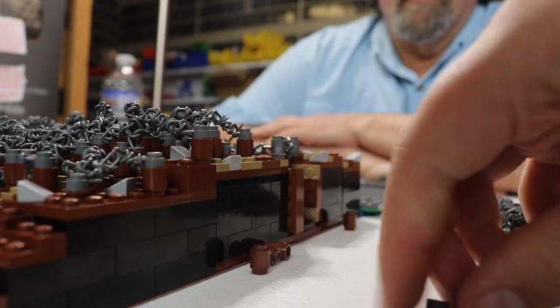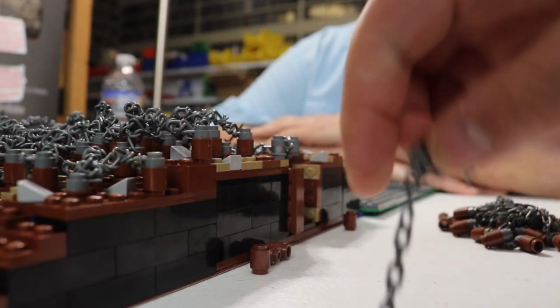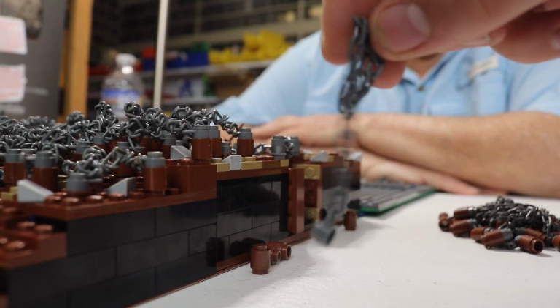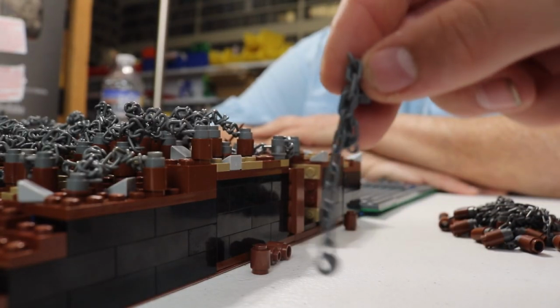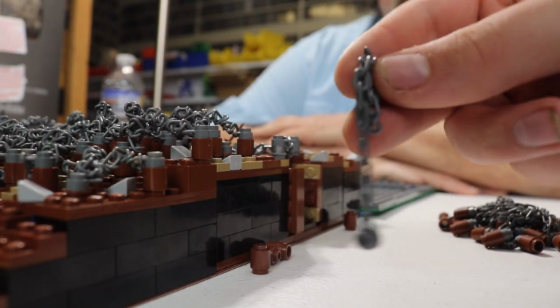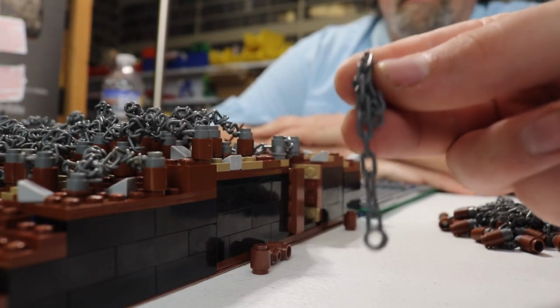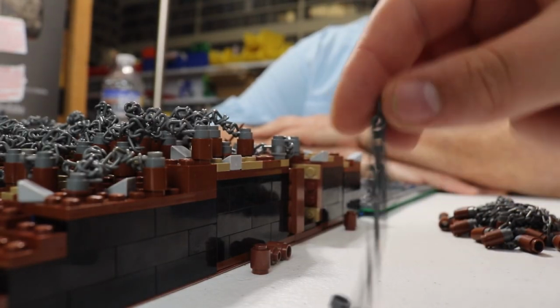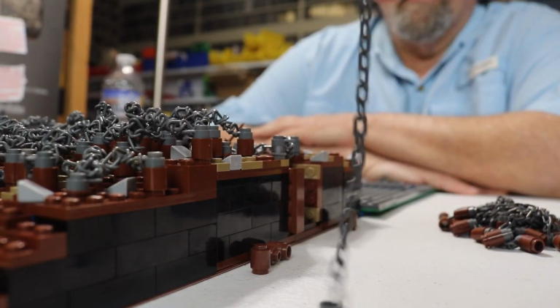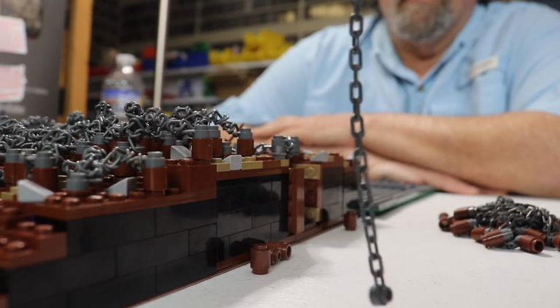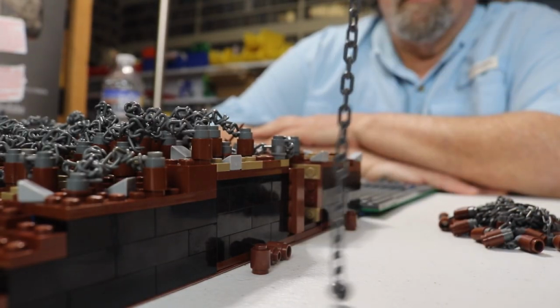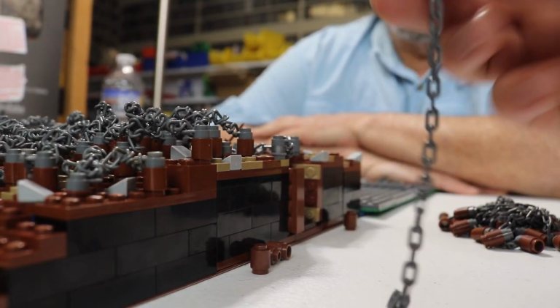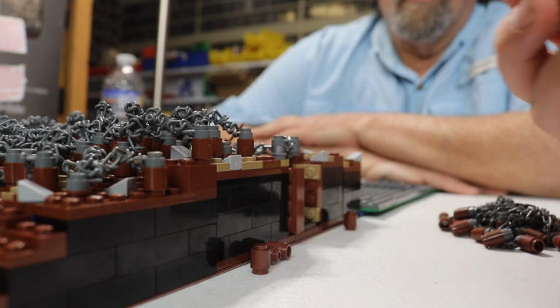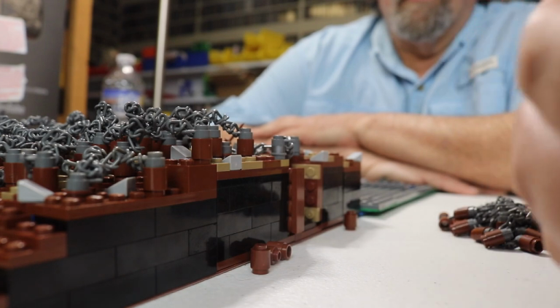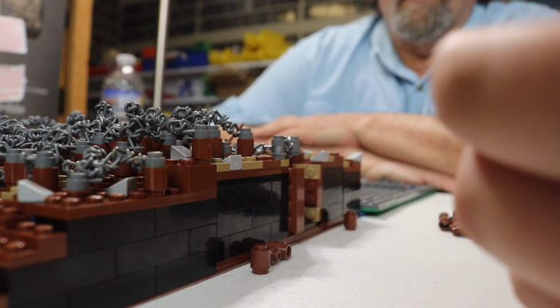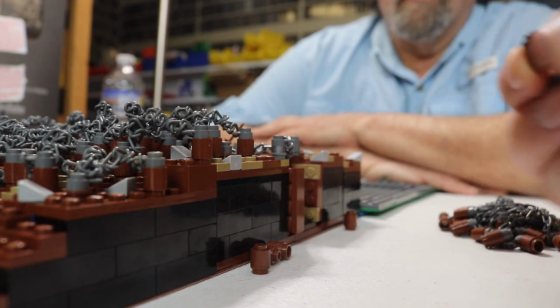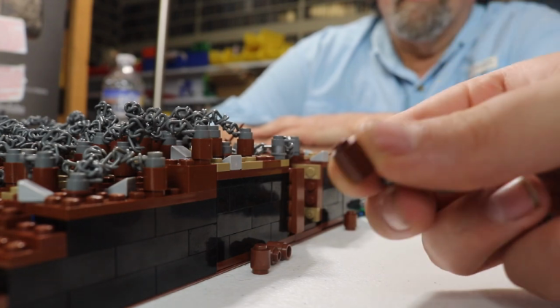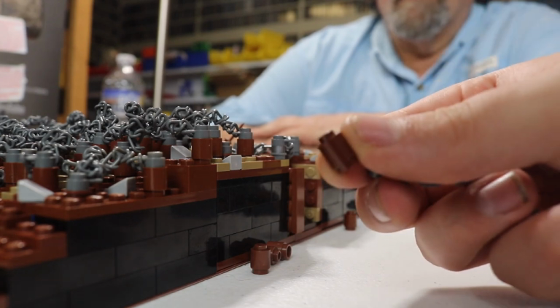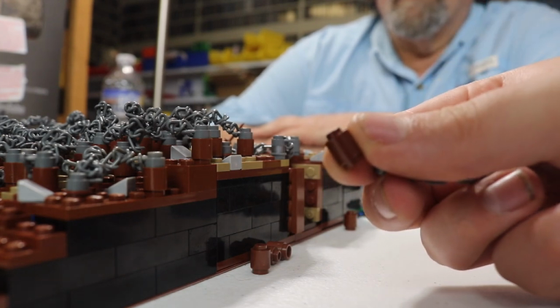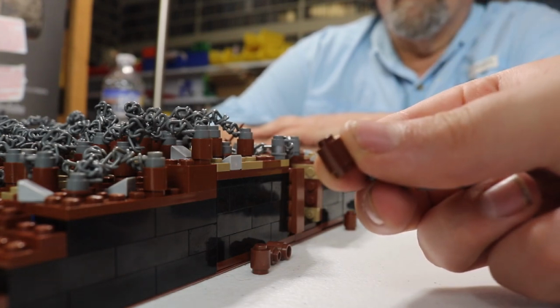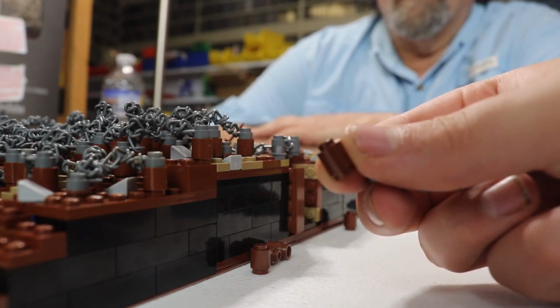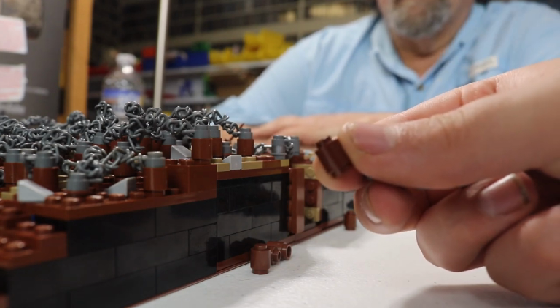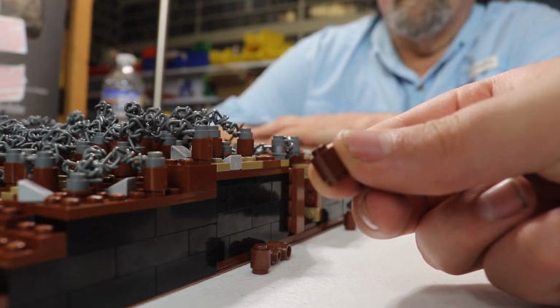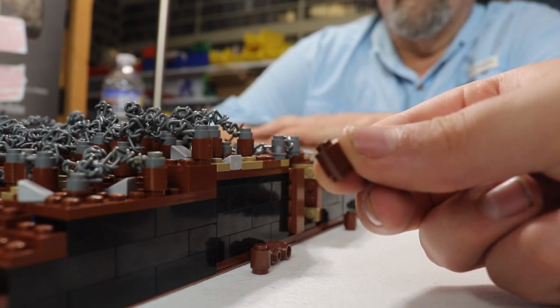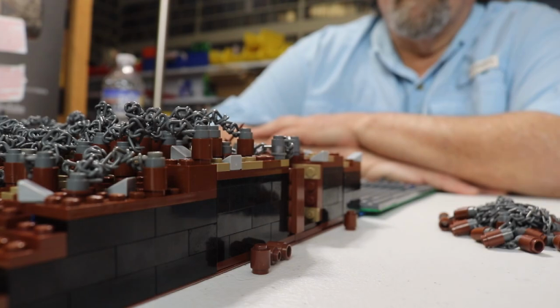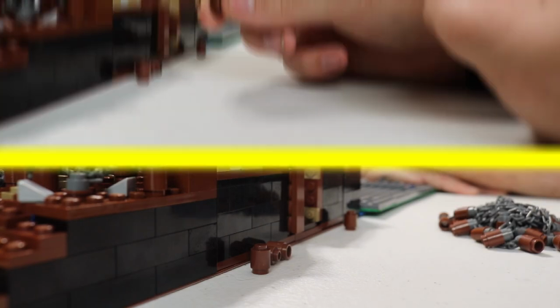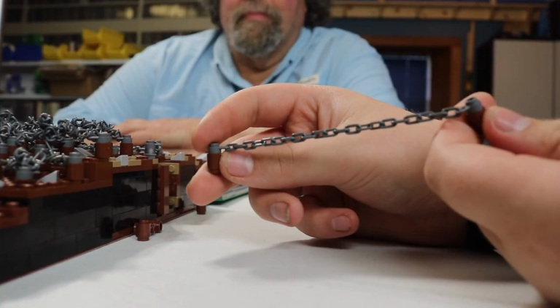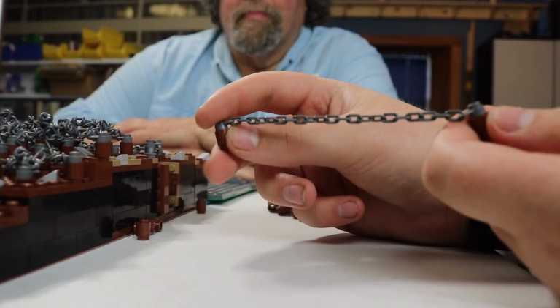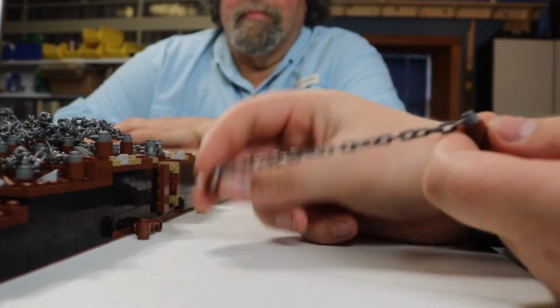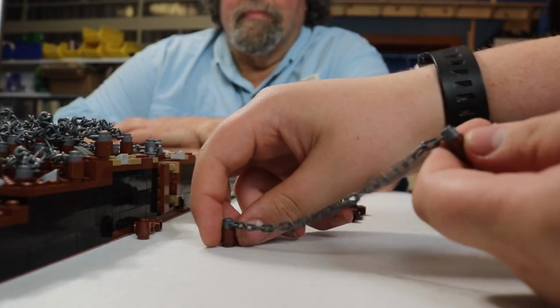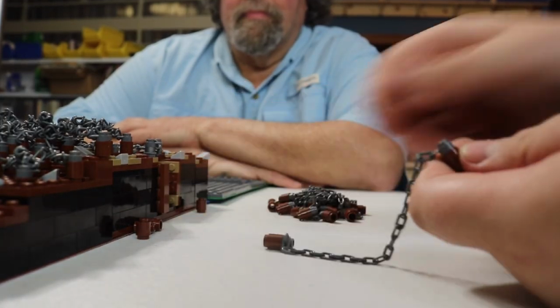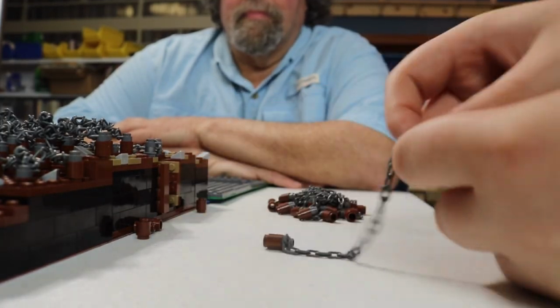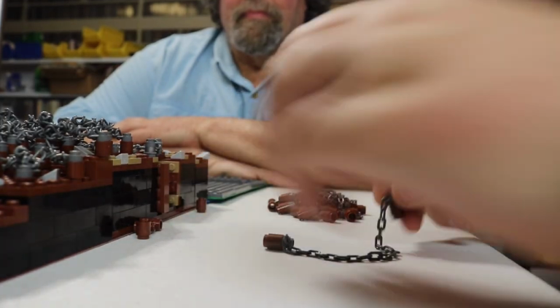Take your chain piece, straighten it out, and then connect the one-by-one cylinder bricks to it. And you're left with this right here — it's very simple to do.